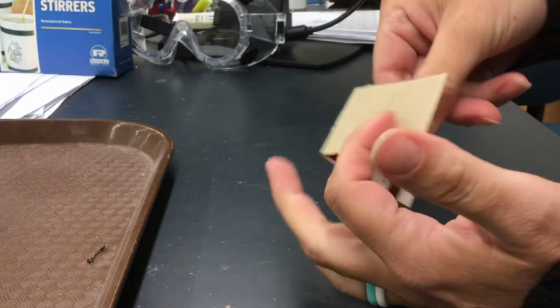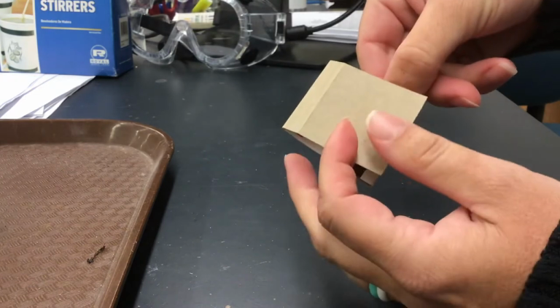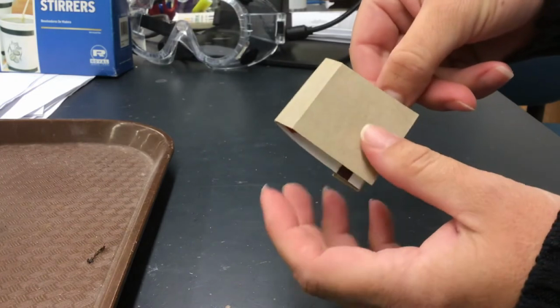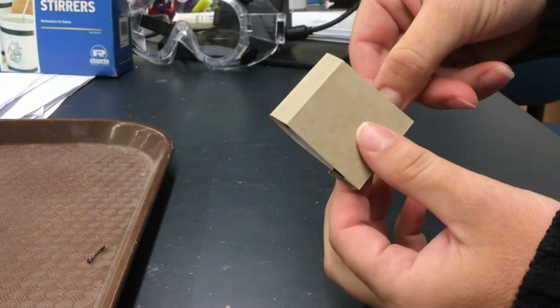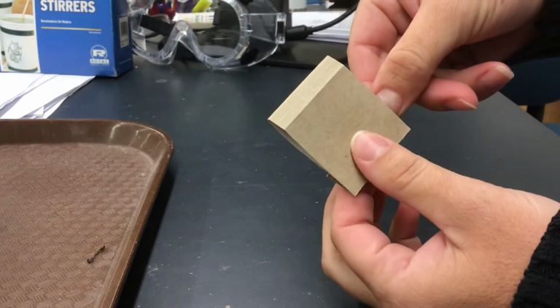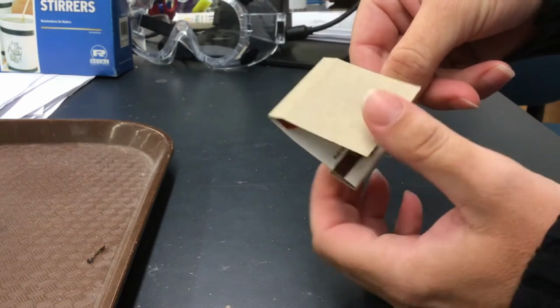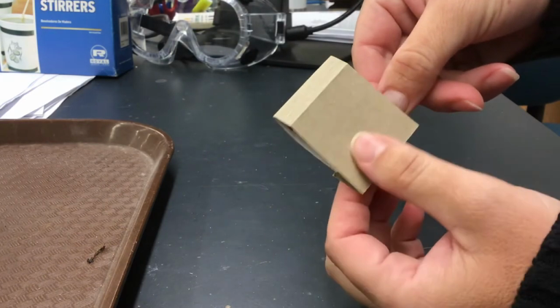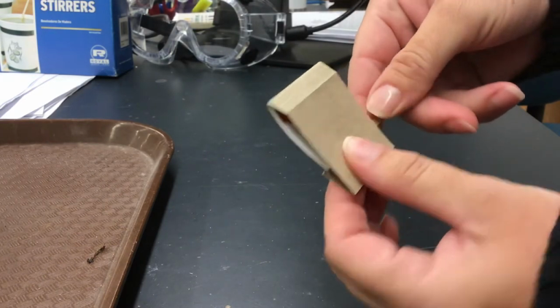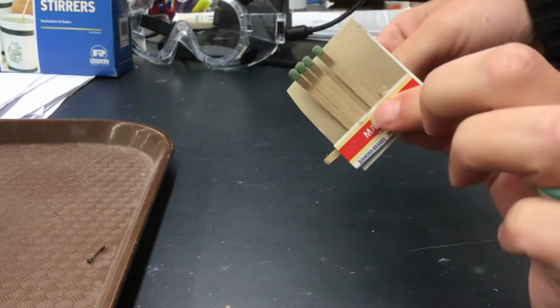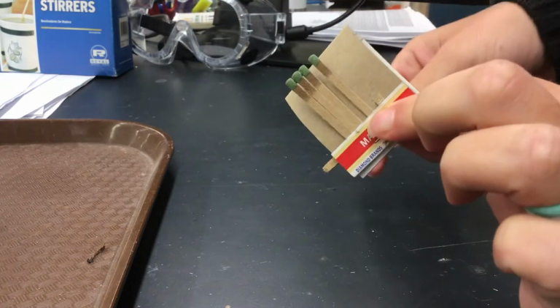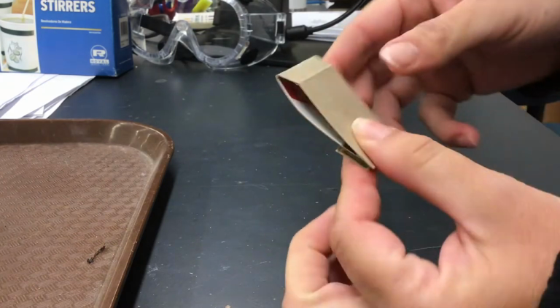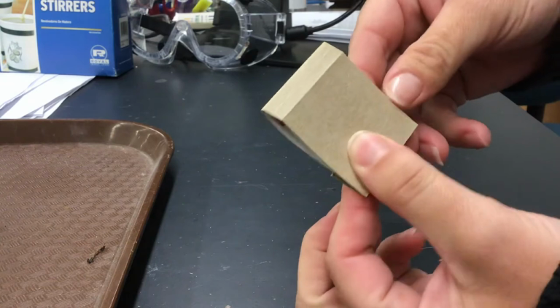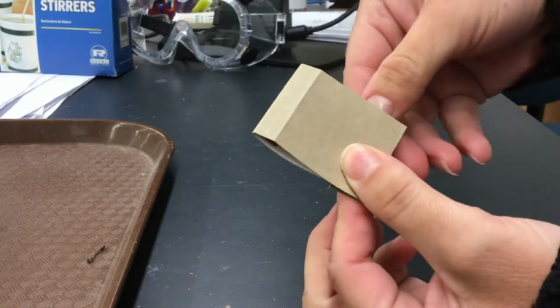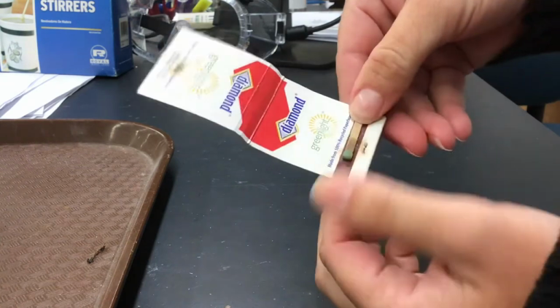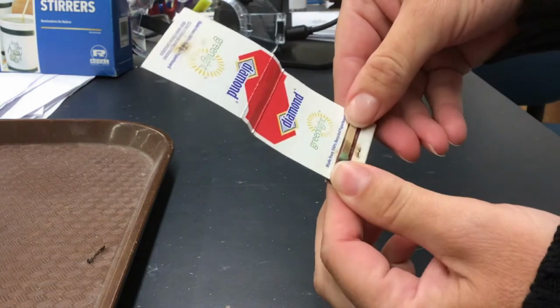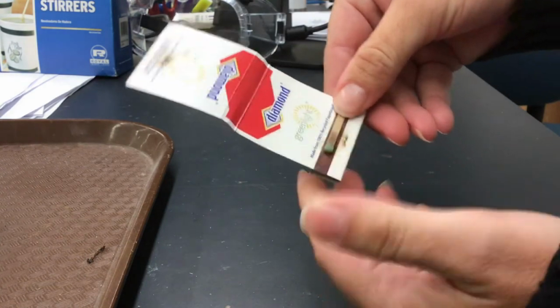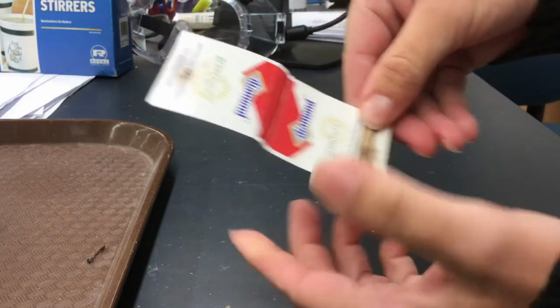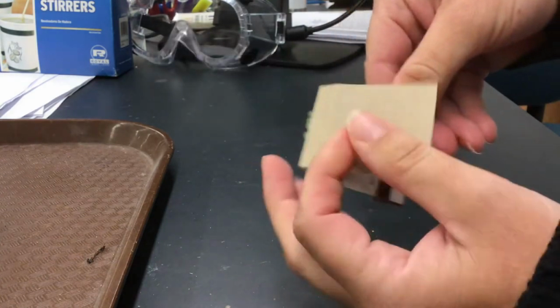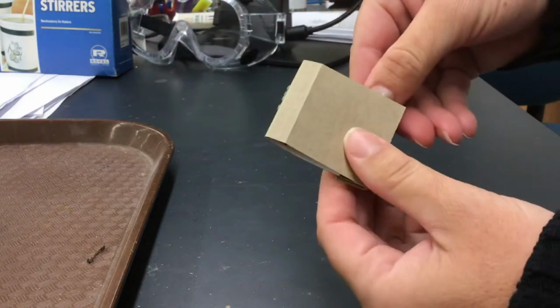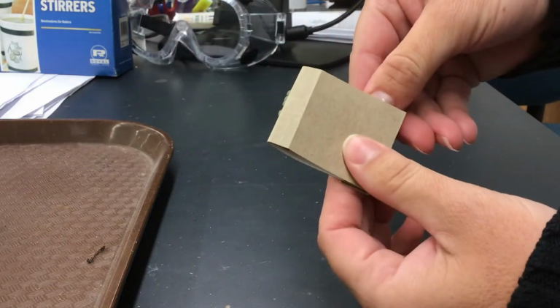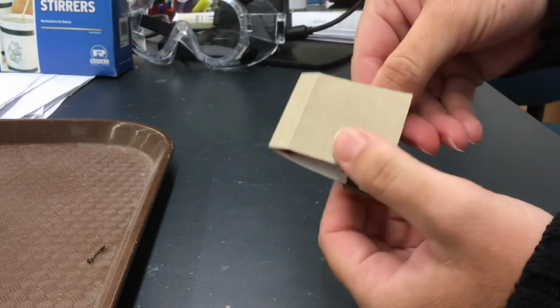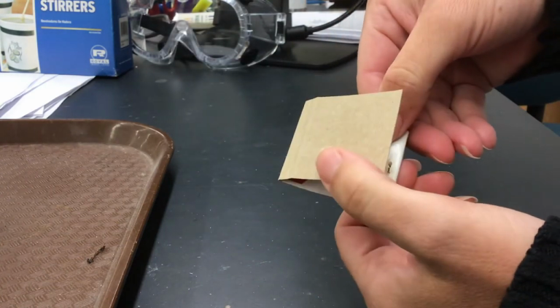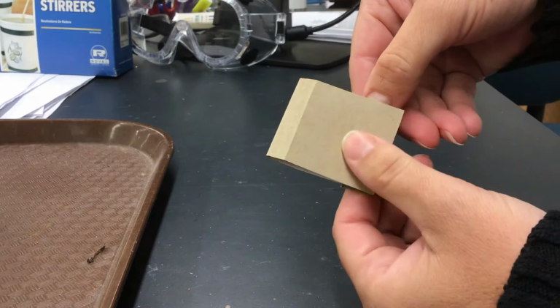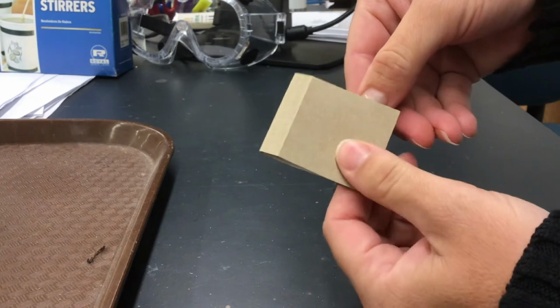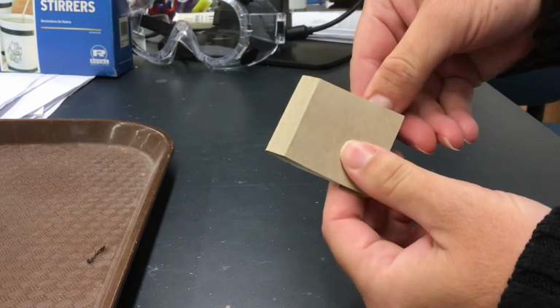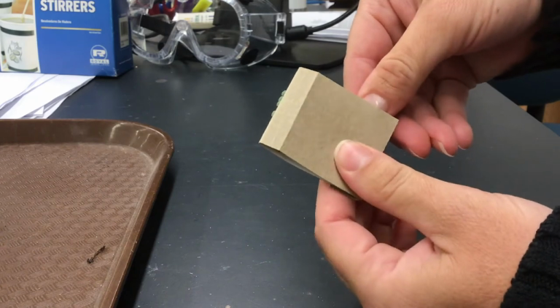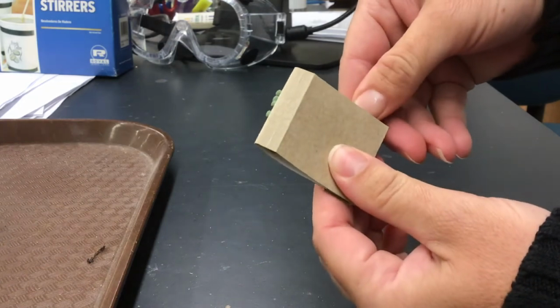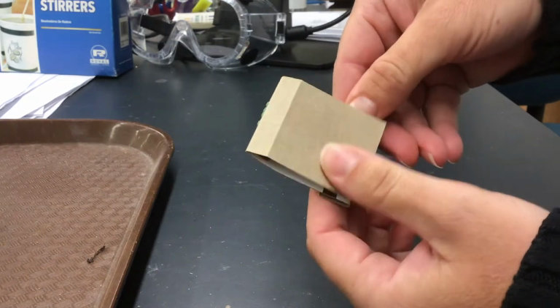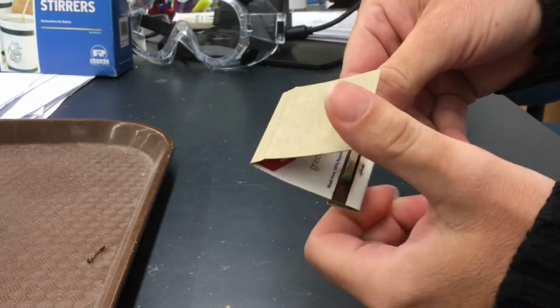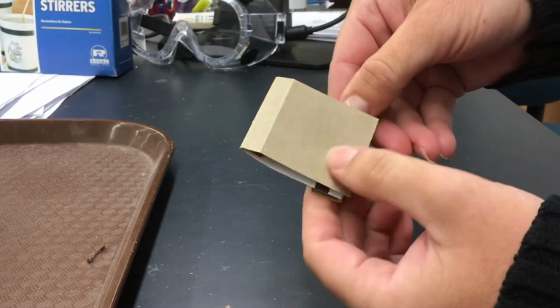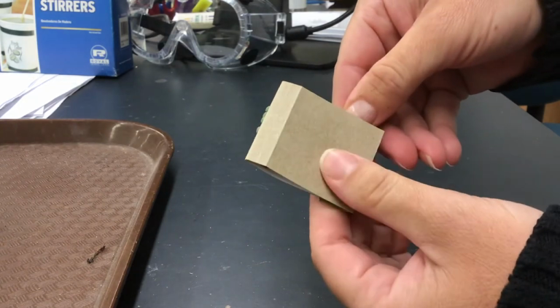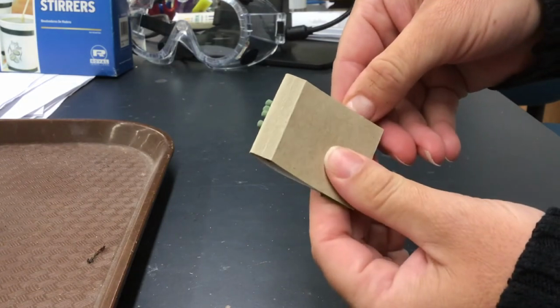Then what we're going to do is fold over that matchbook so the matches are revealed on the other side. I have the match I'm going to strike right here, and you're going to put your thumb over that match — whatever color it is, it might be green.